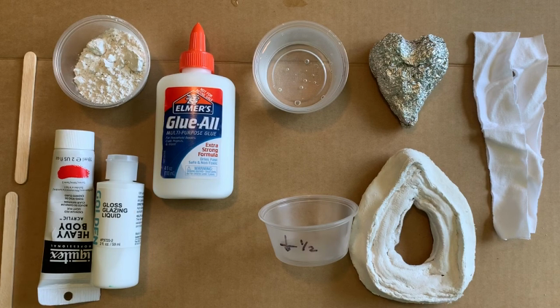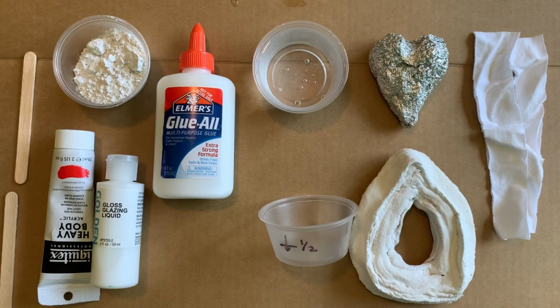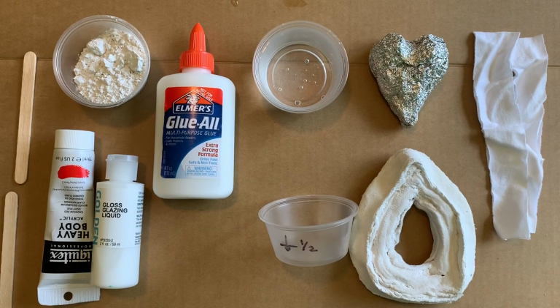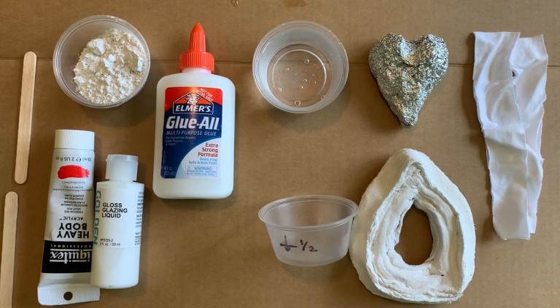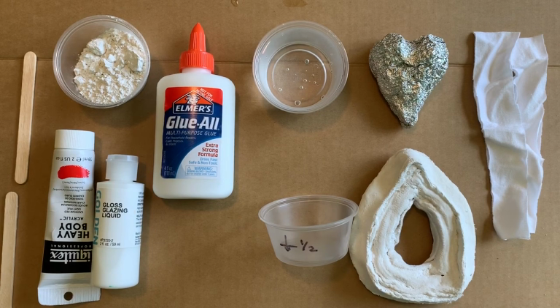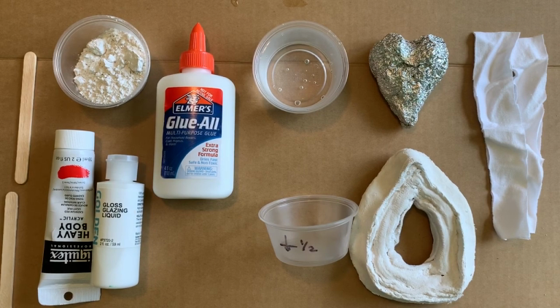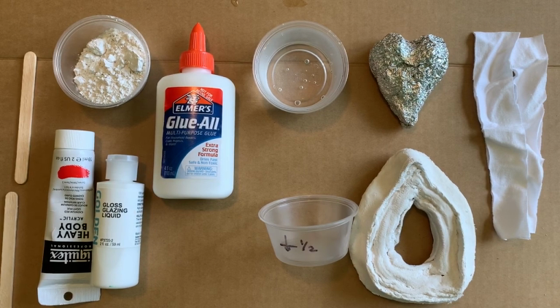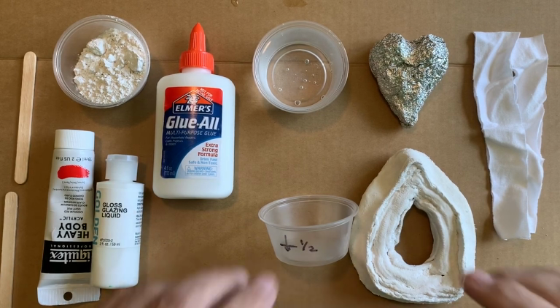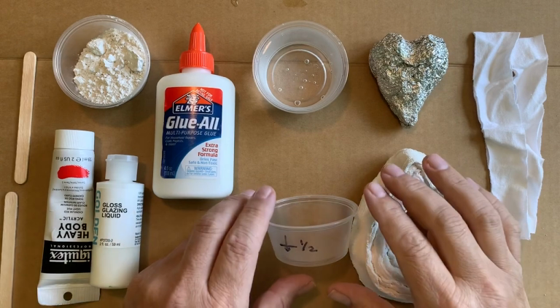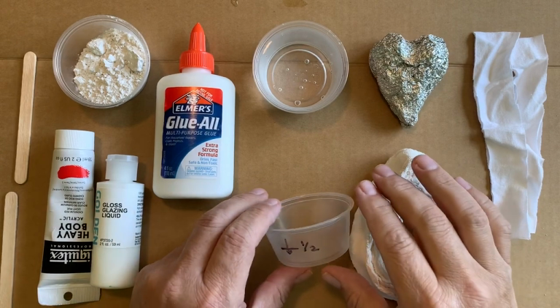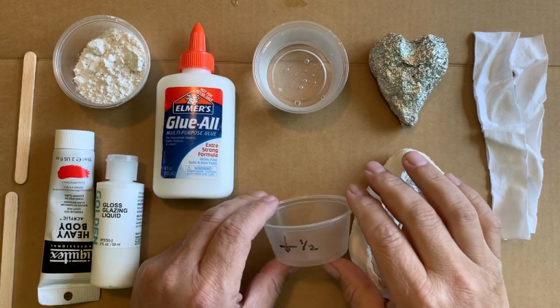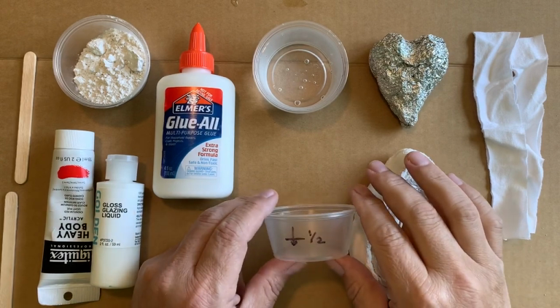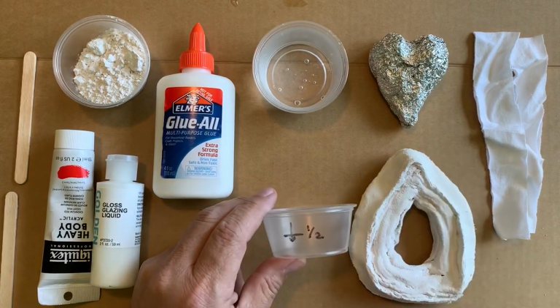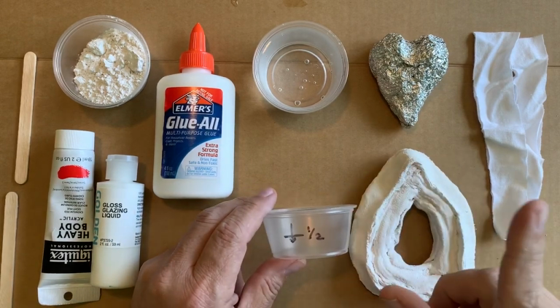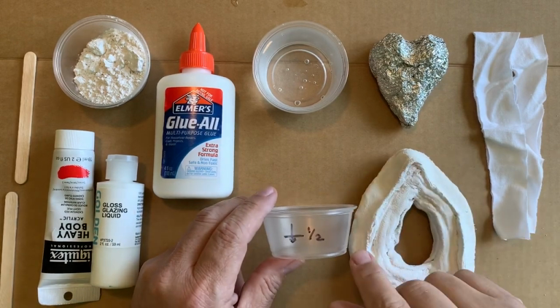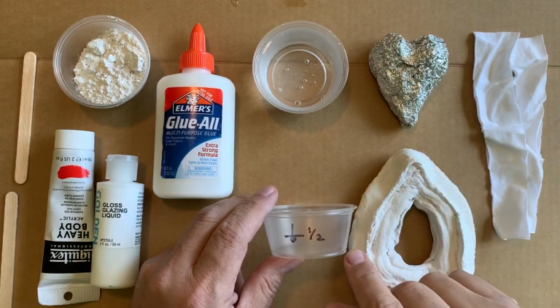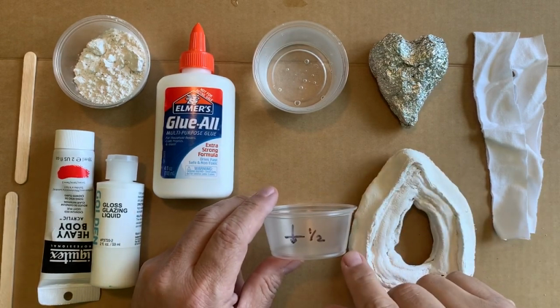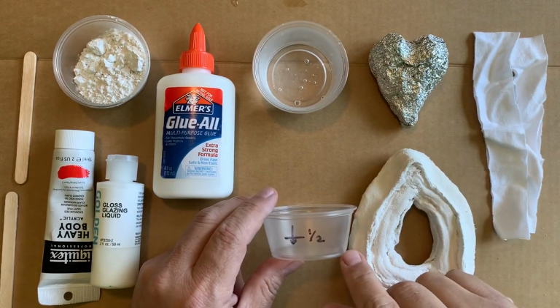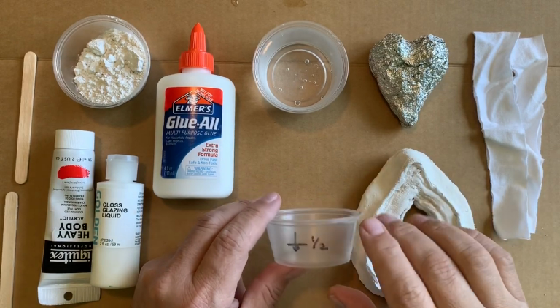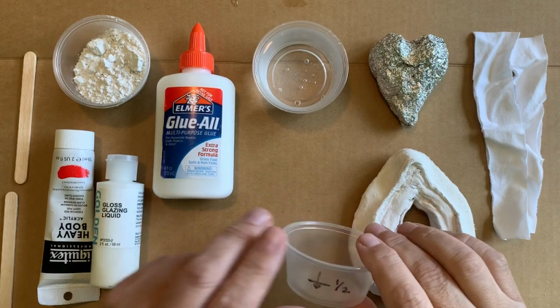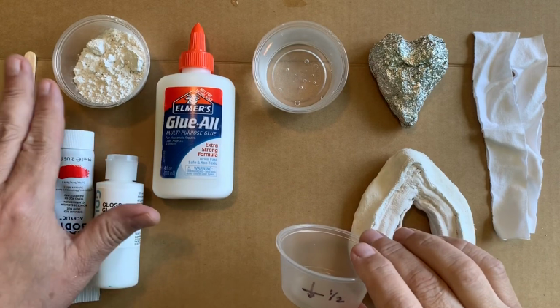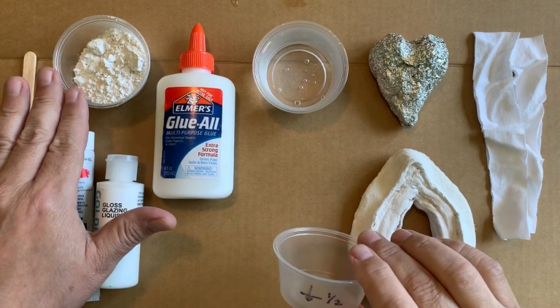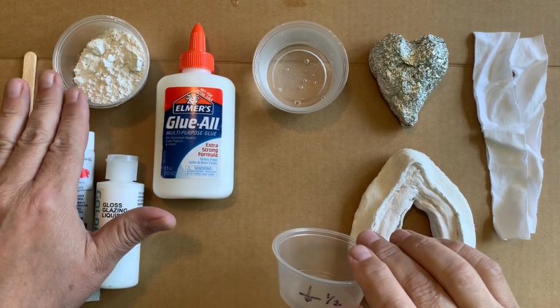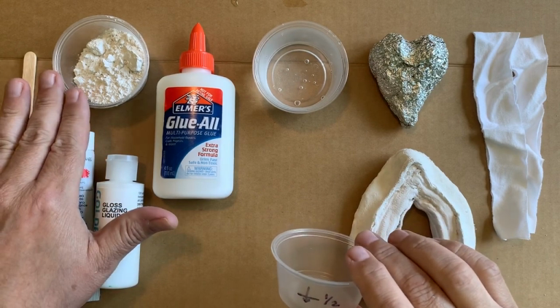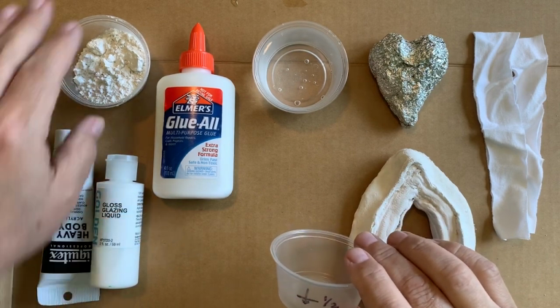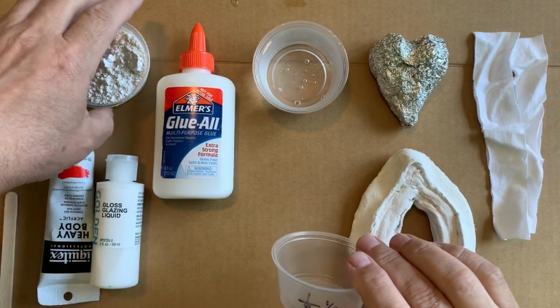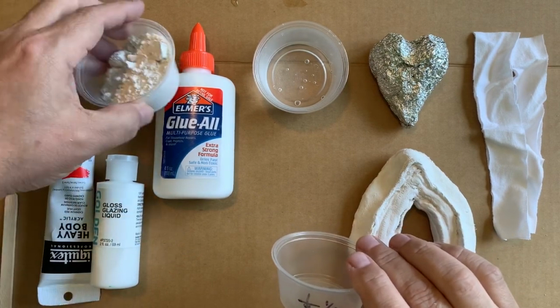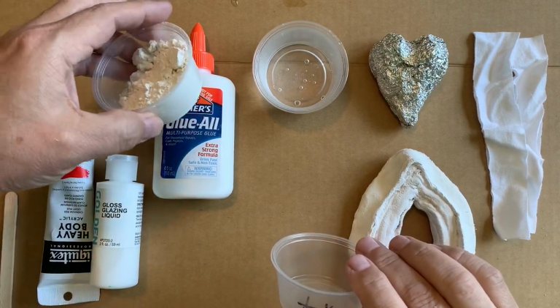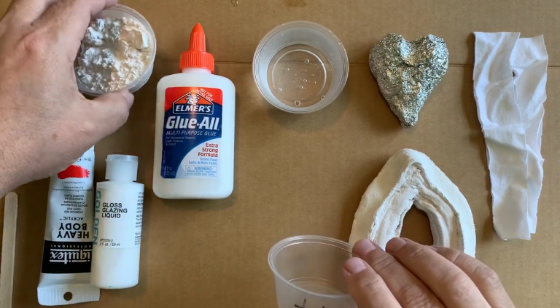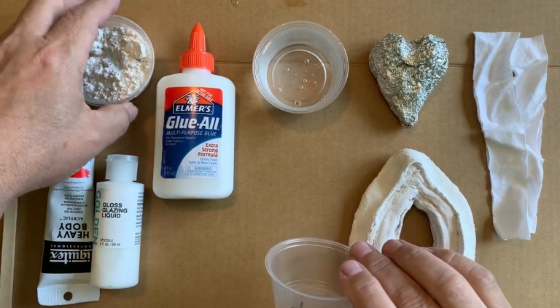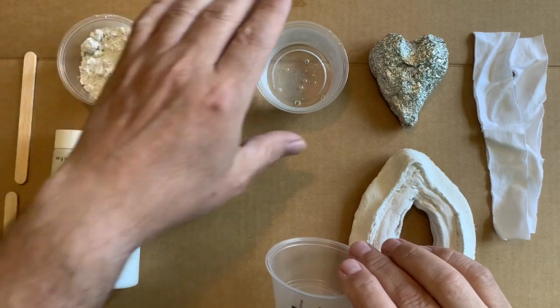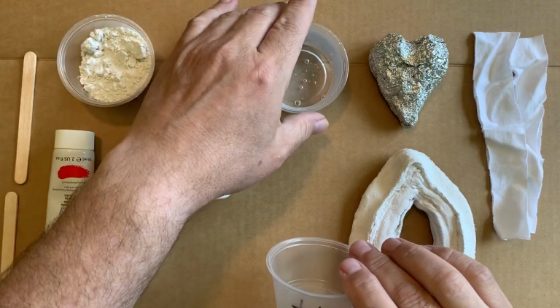Sometimes we need to work with liquid plaster, but it's not as easy to work with as some people think — but it's not as difficult either. So you're going to need some dry plaster, plaster of Paris, and some warm water.